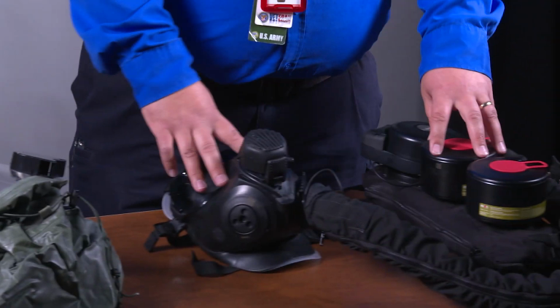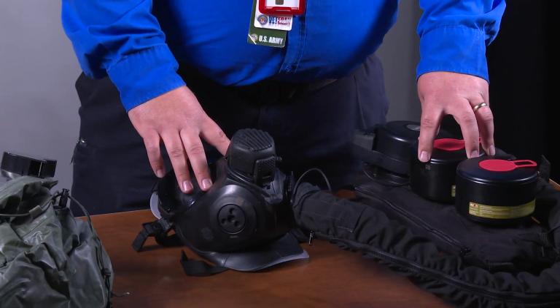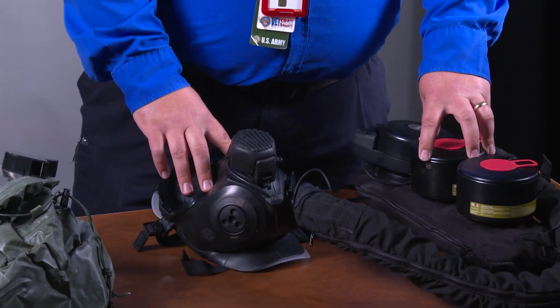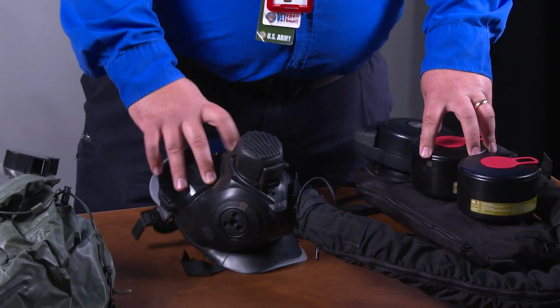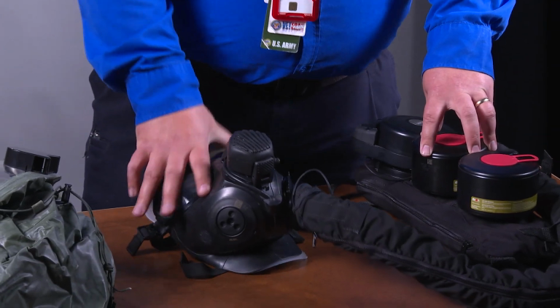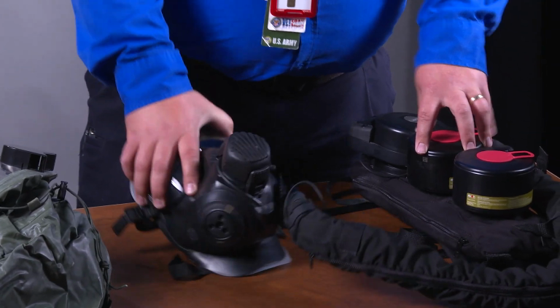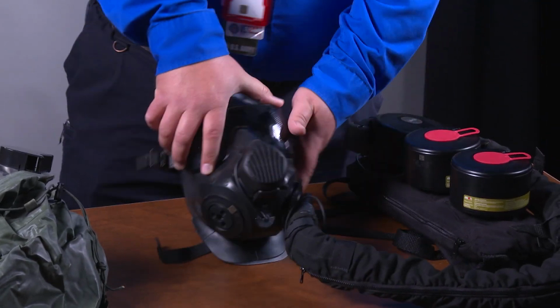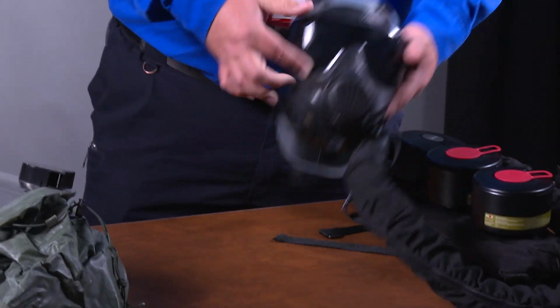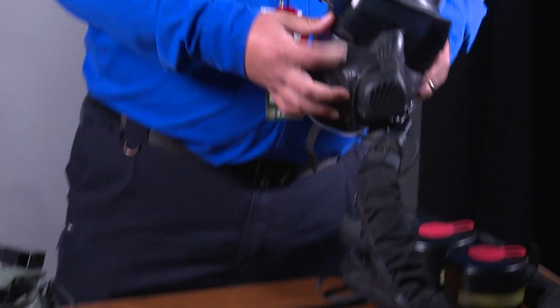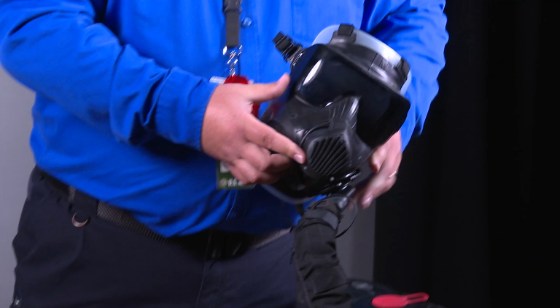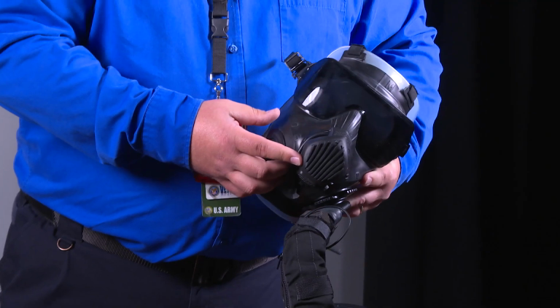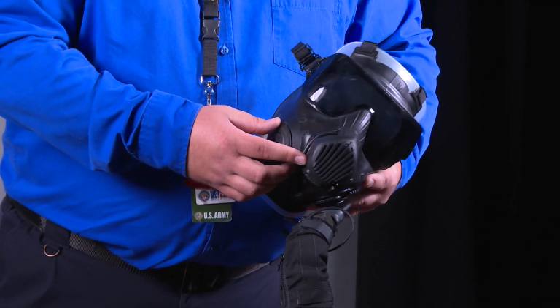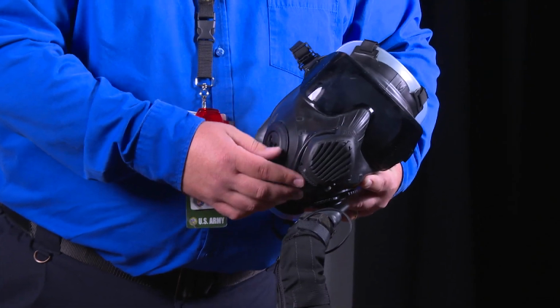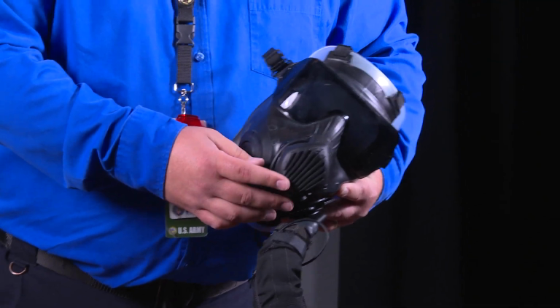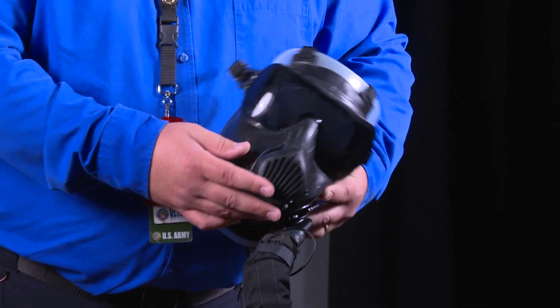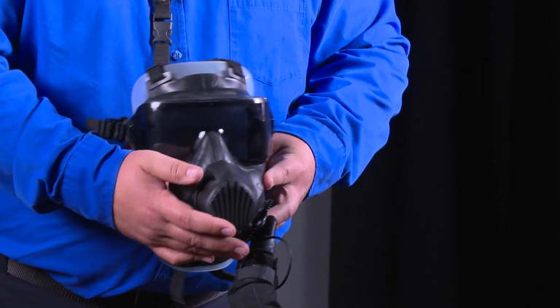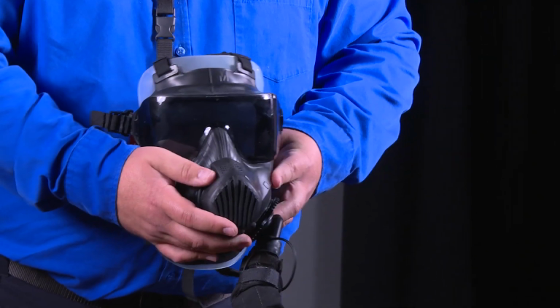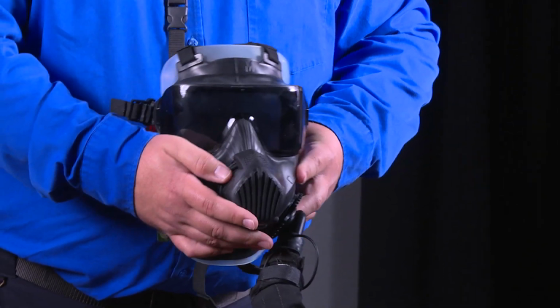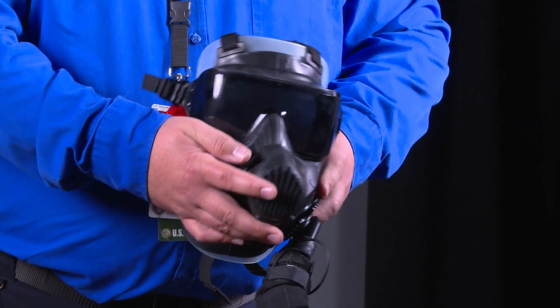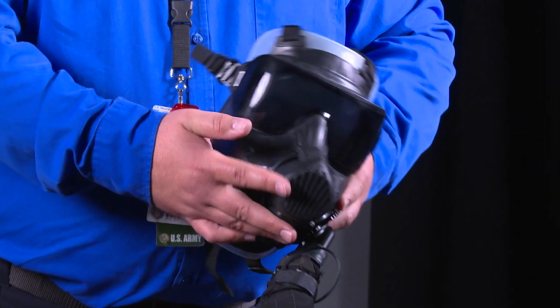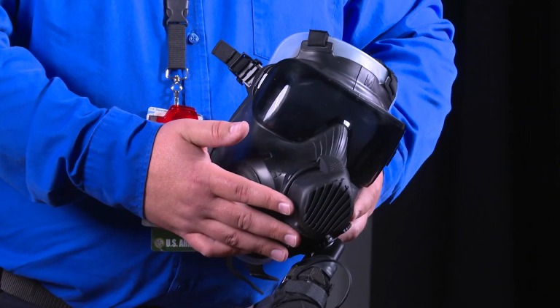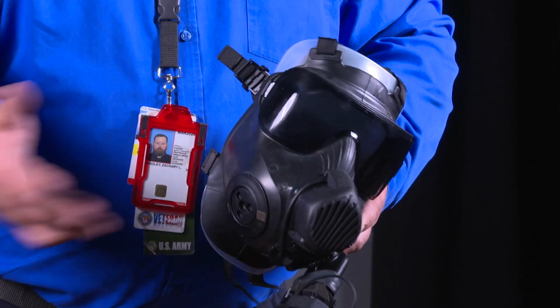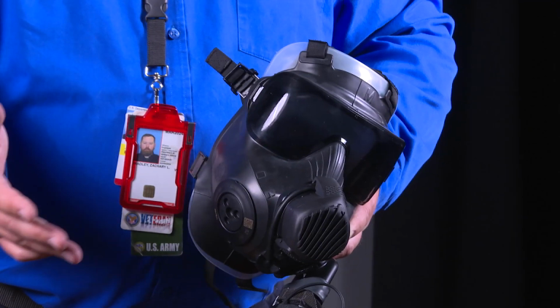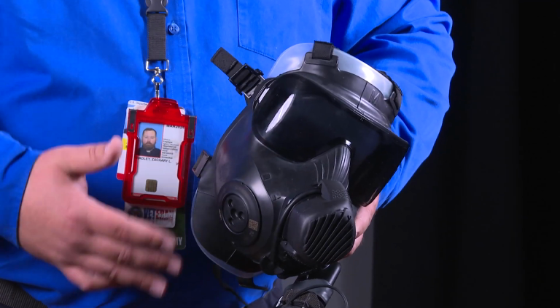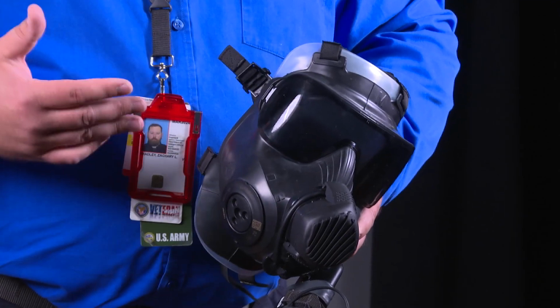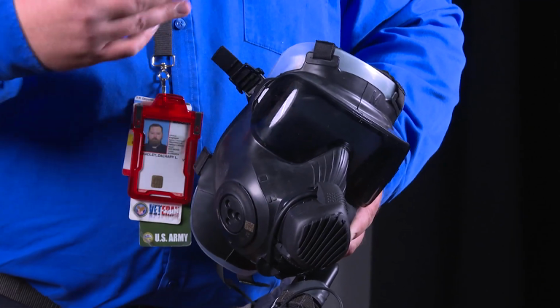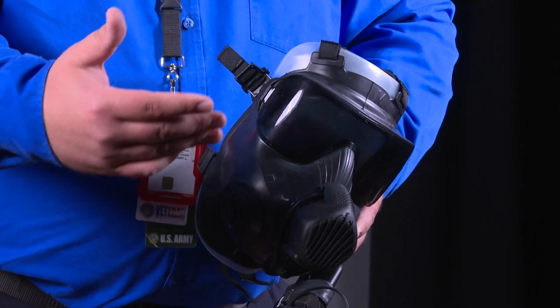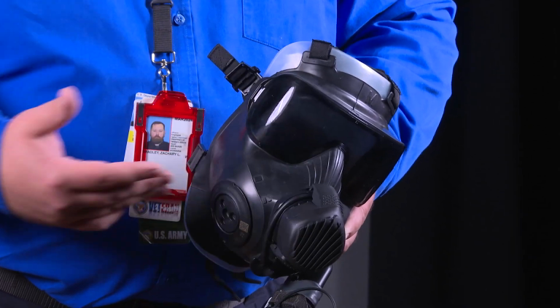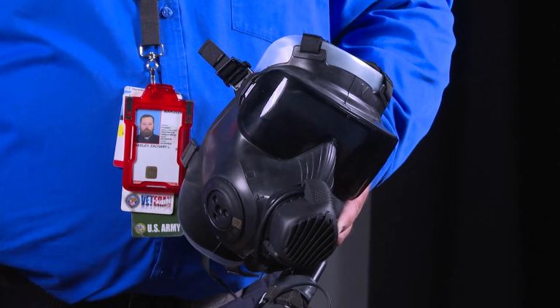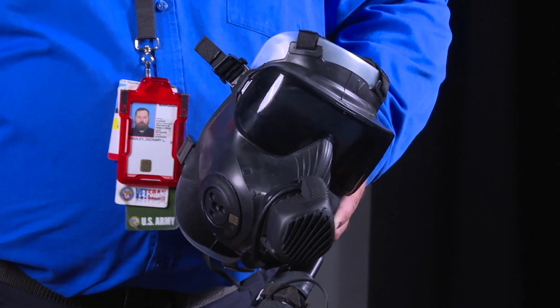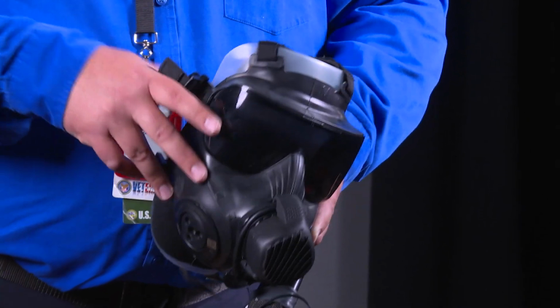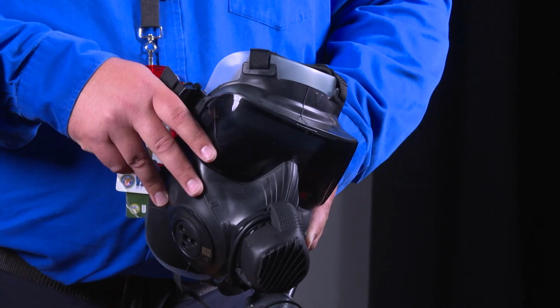The MPPAPR has a voice-transmitter device, which allows for clear audio communication from the wearer to a group of people, without needing to be as close to be understood as with the Sentinel XL.